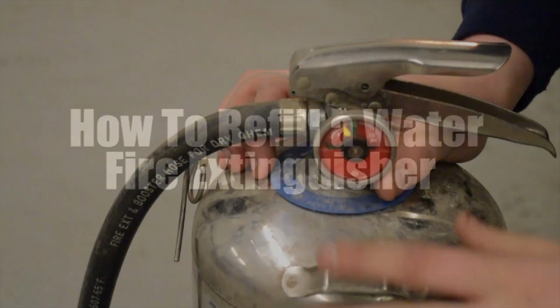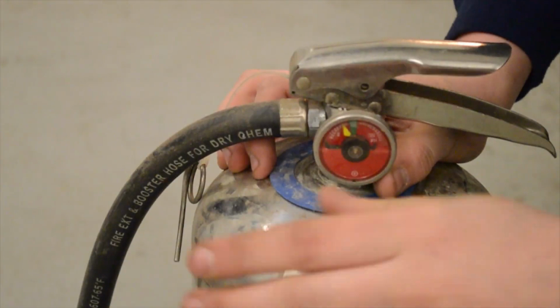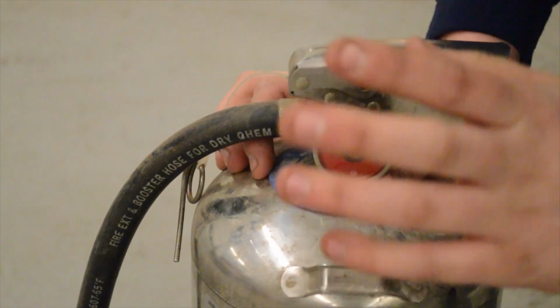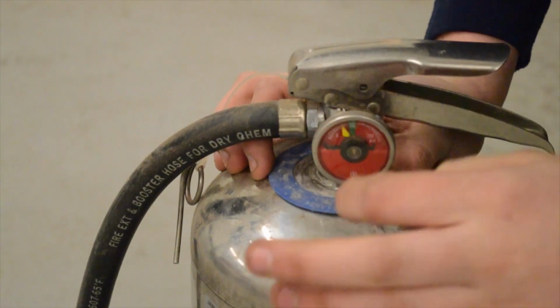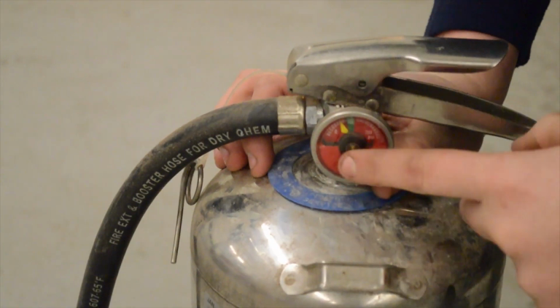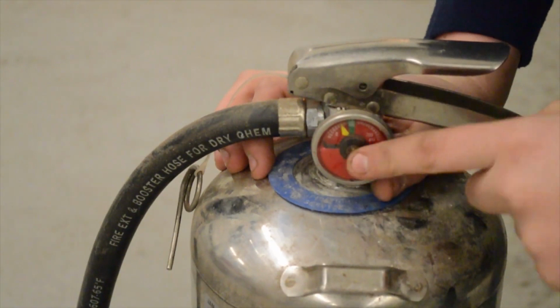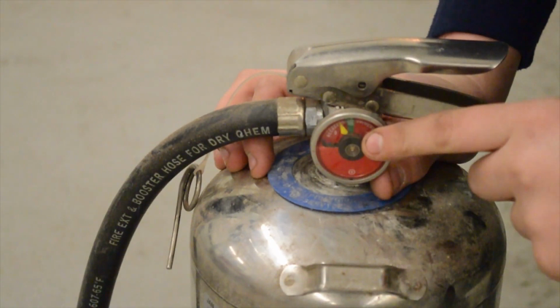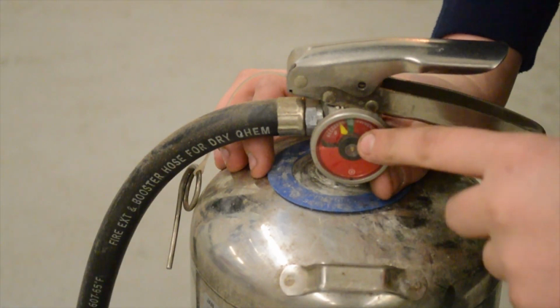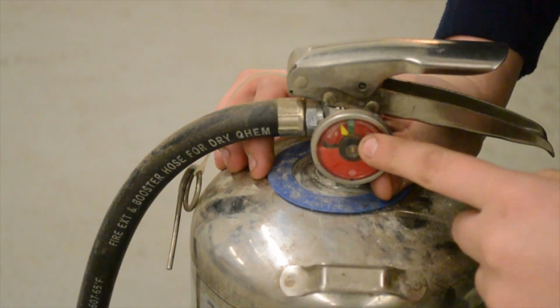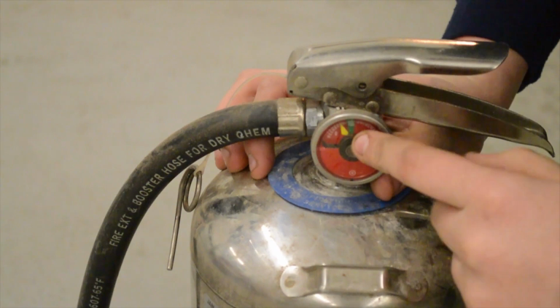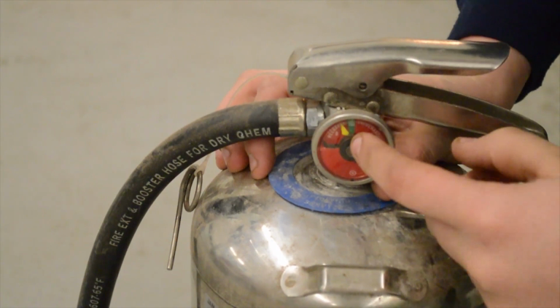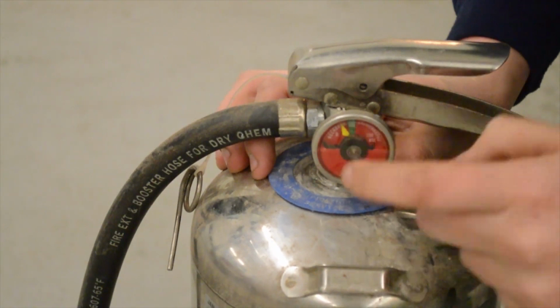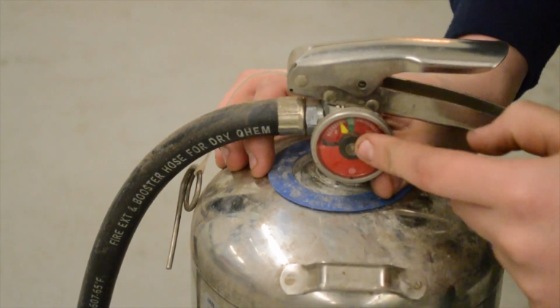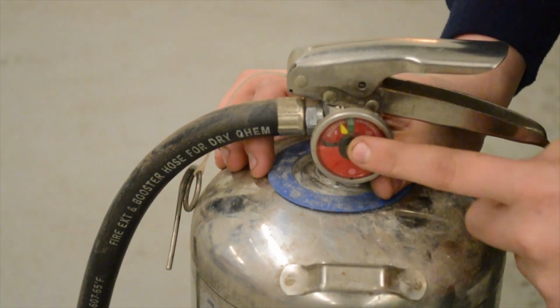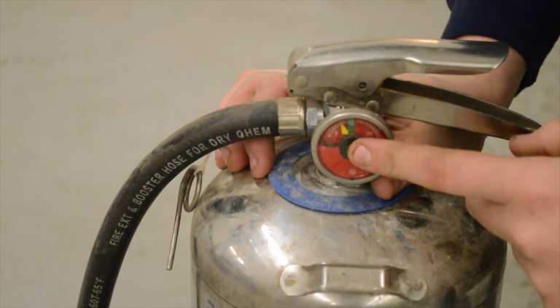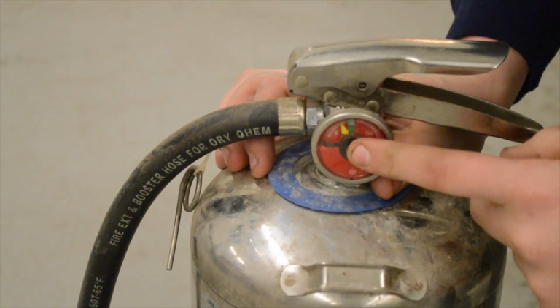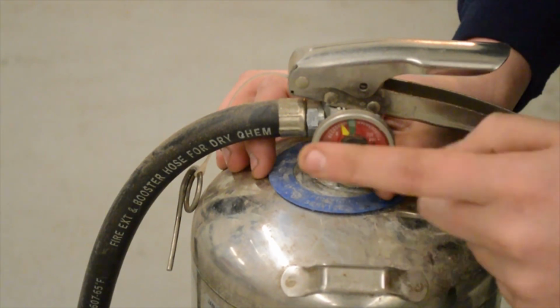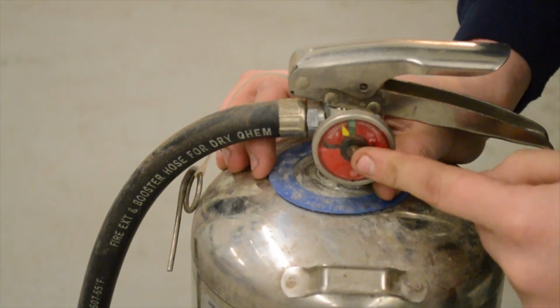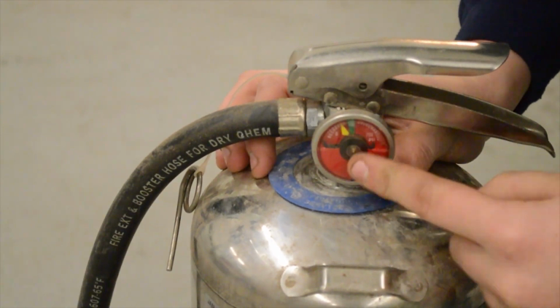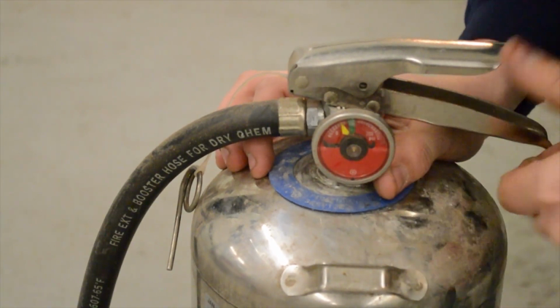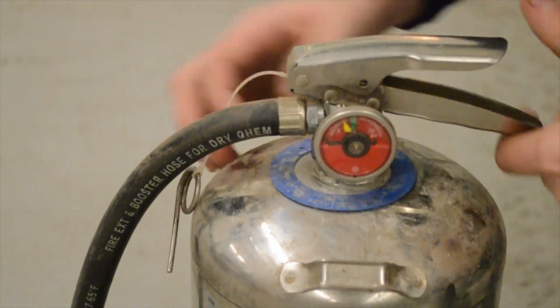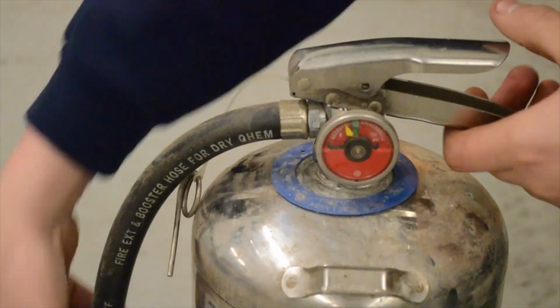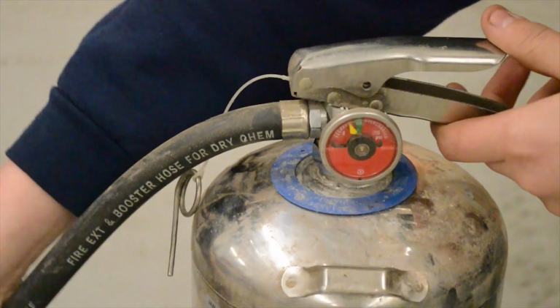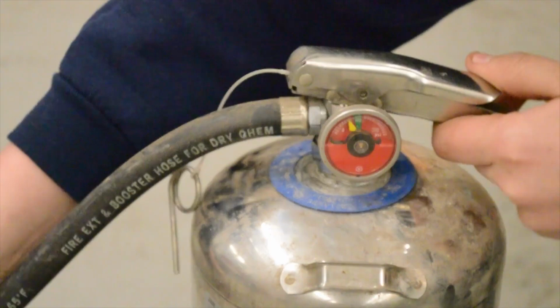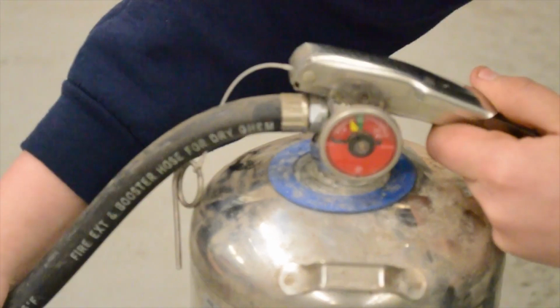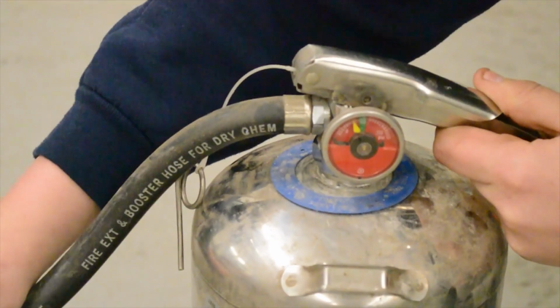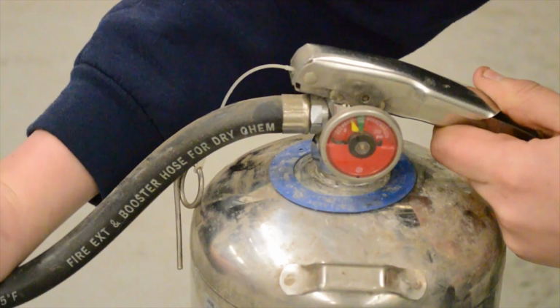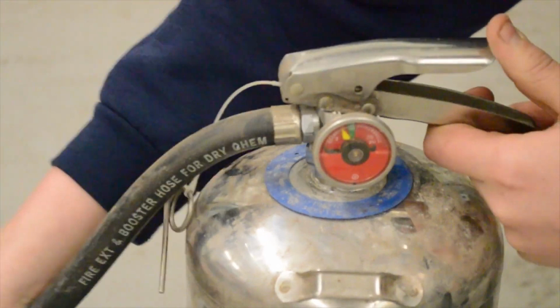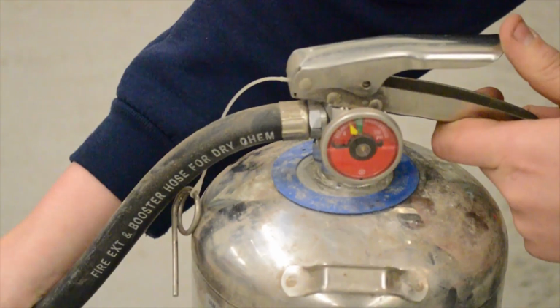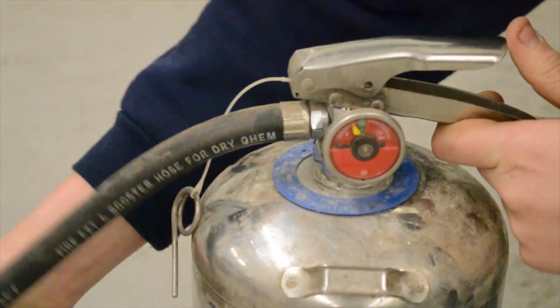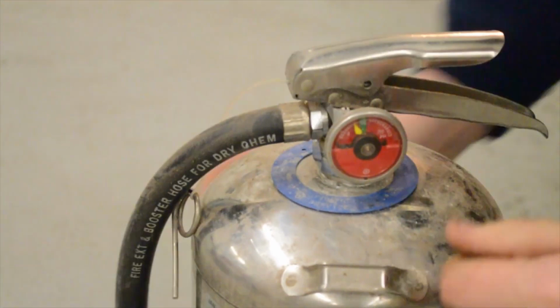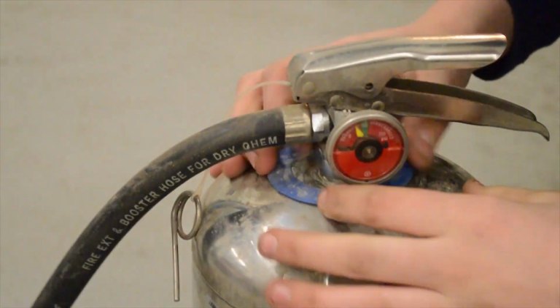For starters, you can see that the yellow pin is not in the green, so that means we don't have pressure, and when you squeeze the trigger, there's no water coming out.